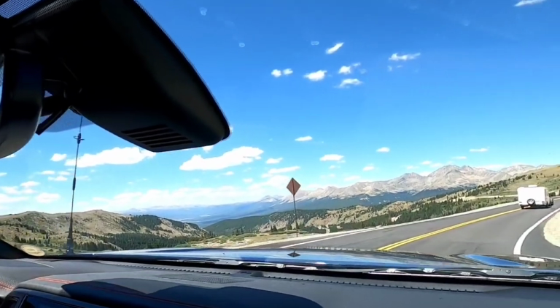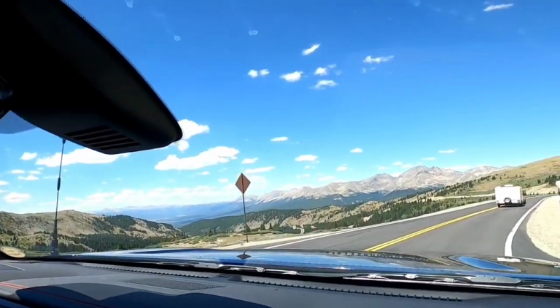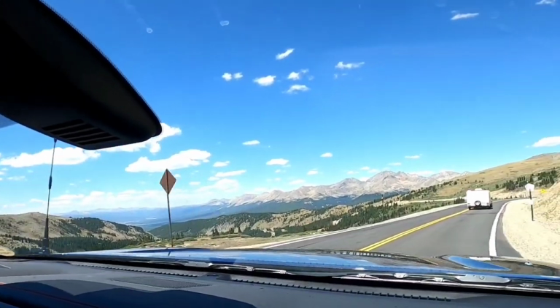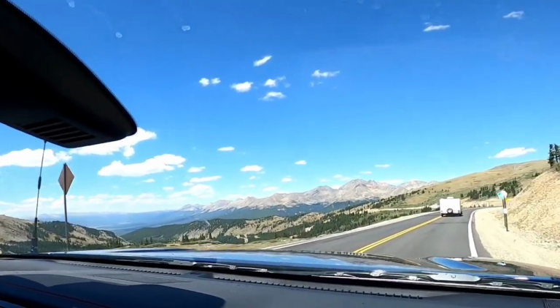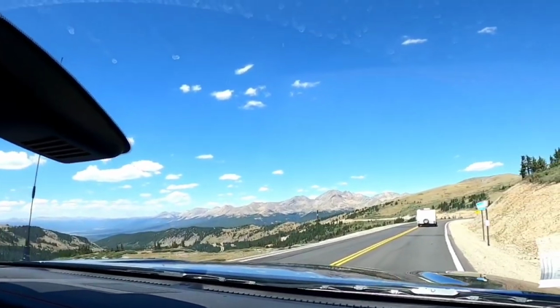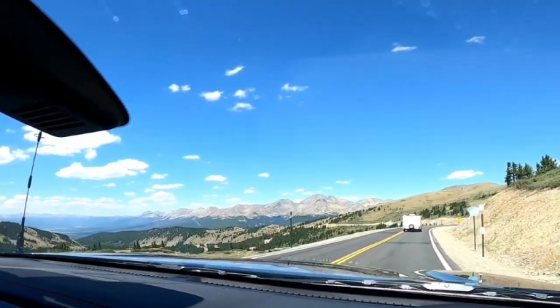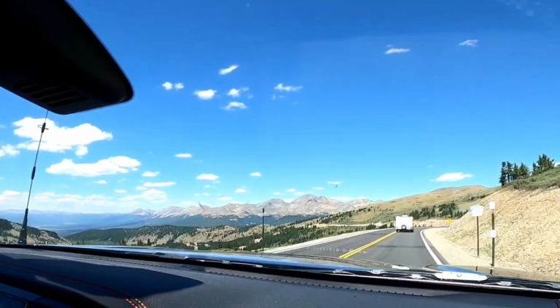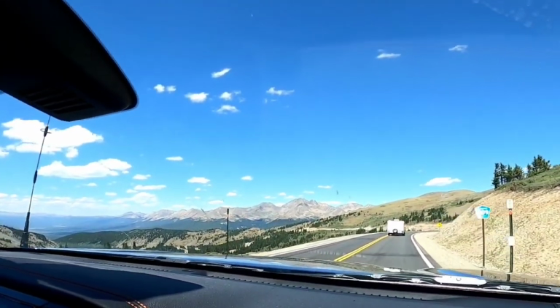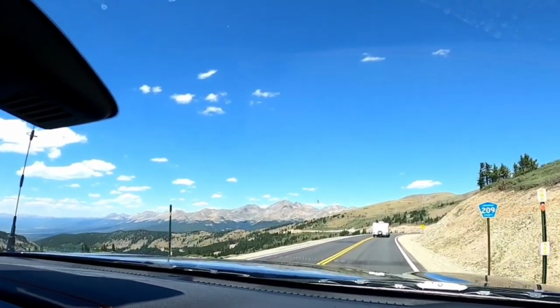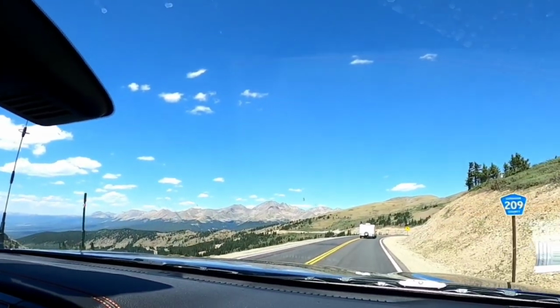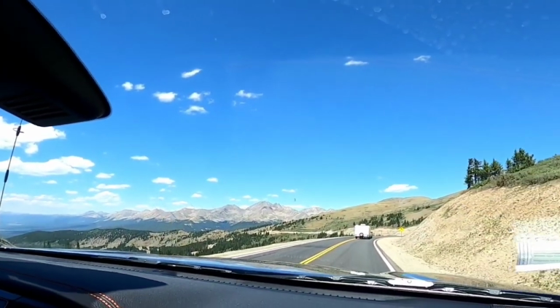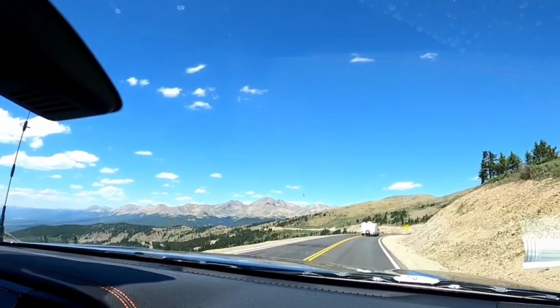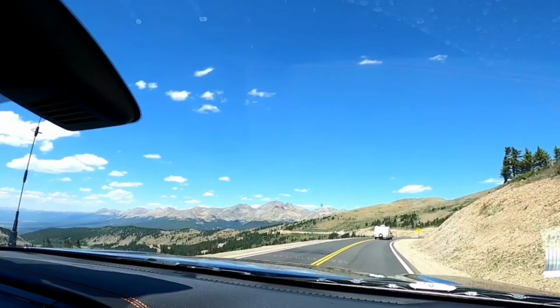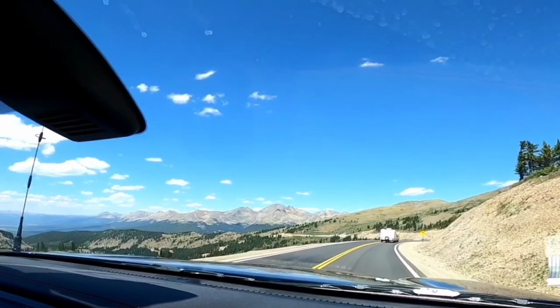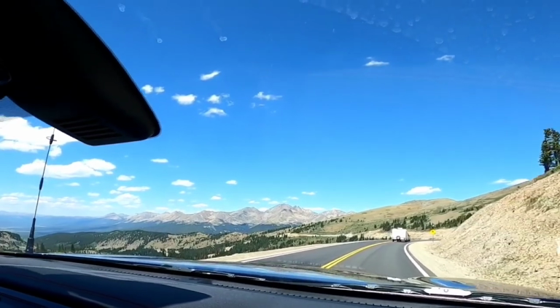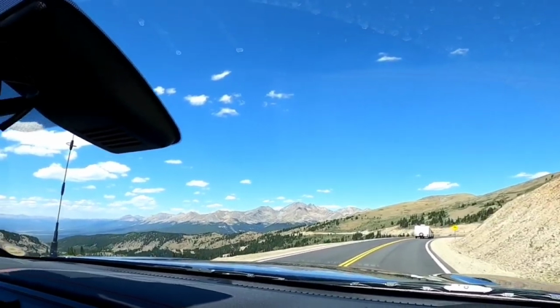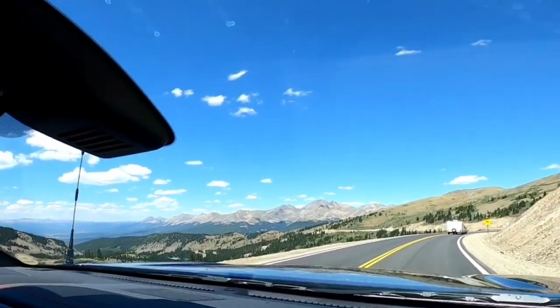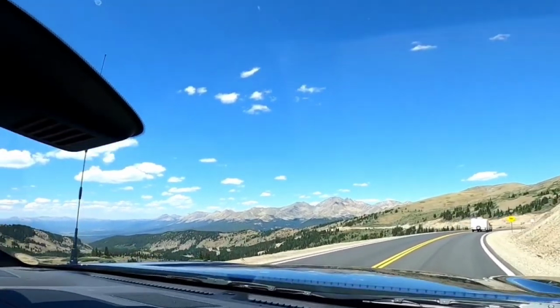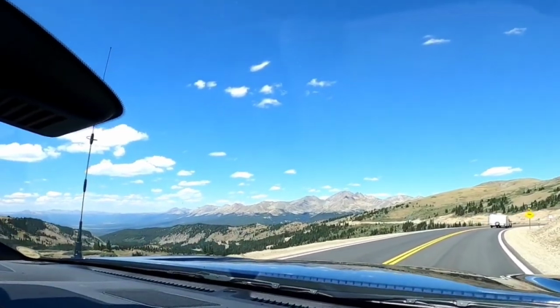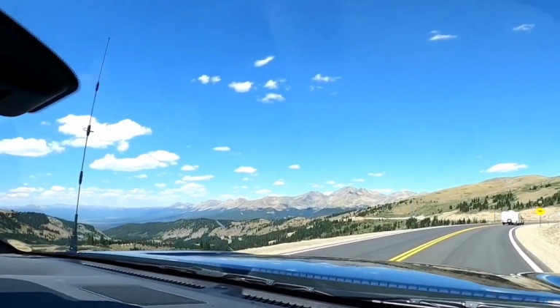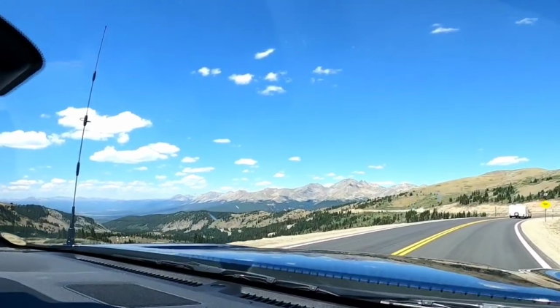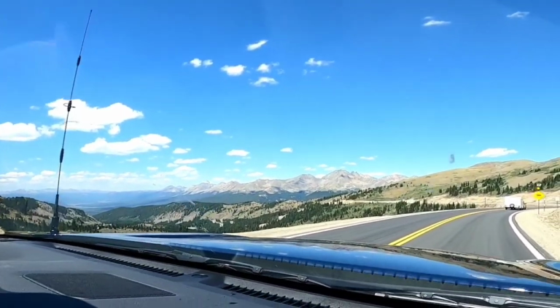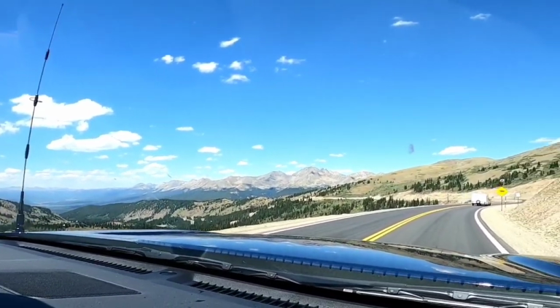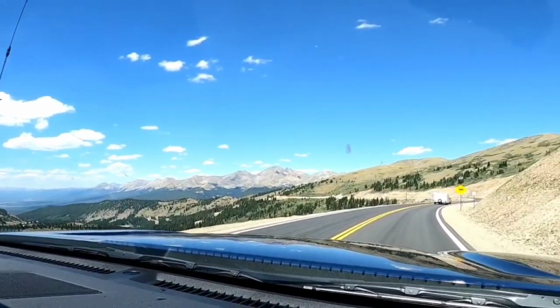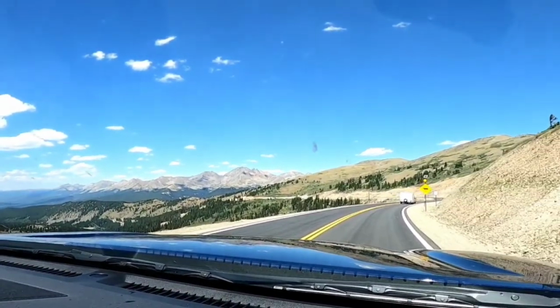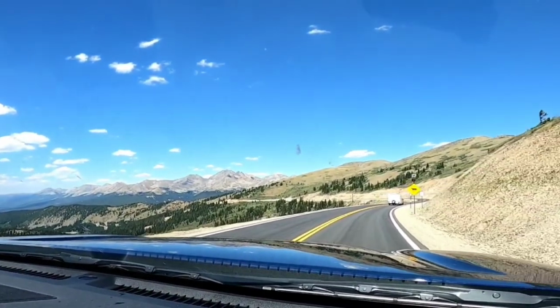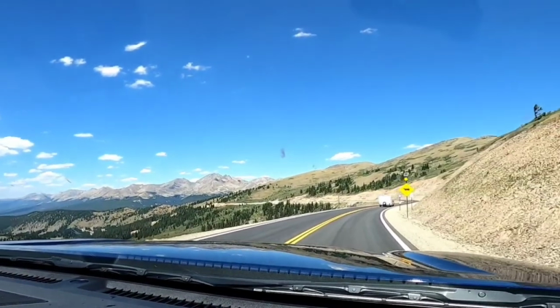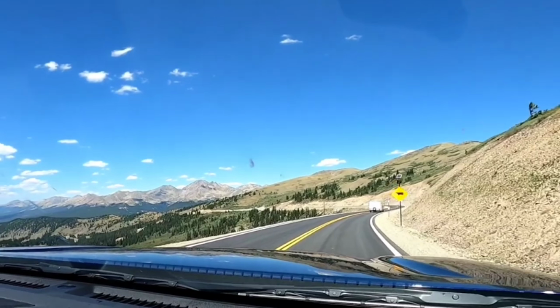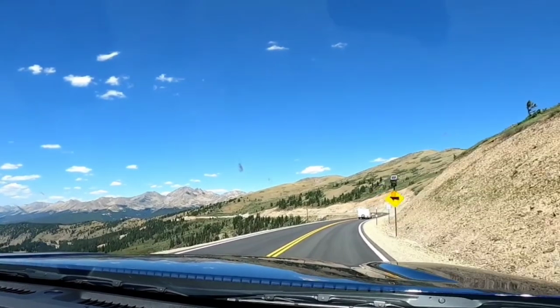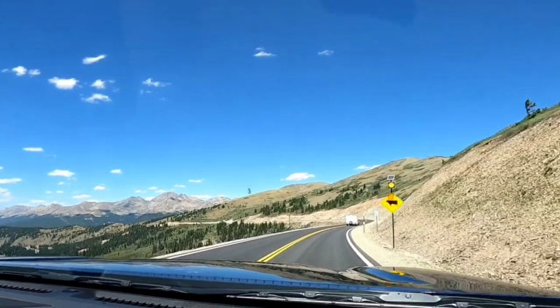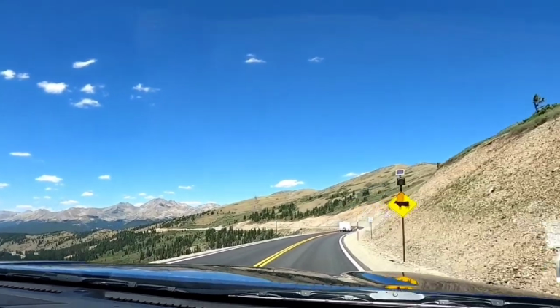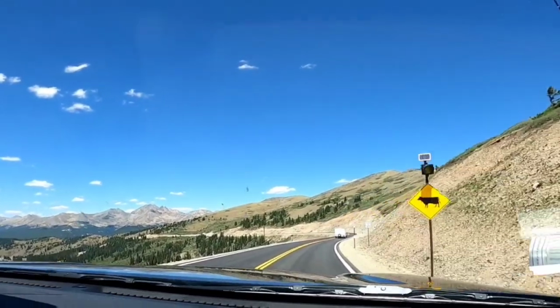We've crossed the Continental Divide from the Atlantic side now to the Pacific side, so we are now entering Gunnison National Forest, and this is gorgeous.